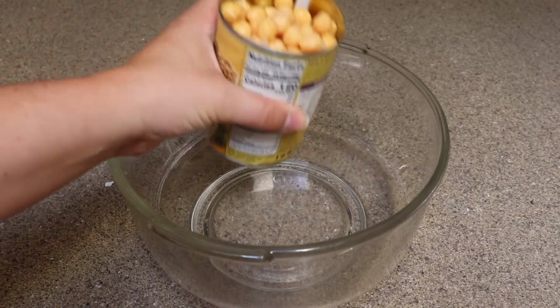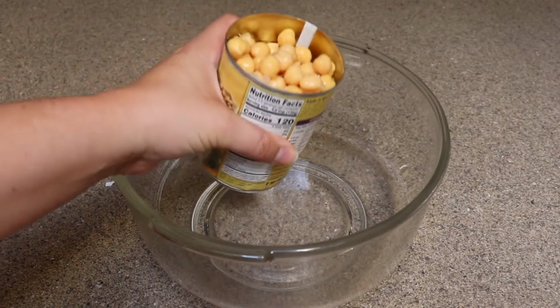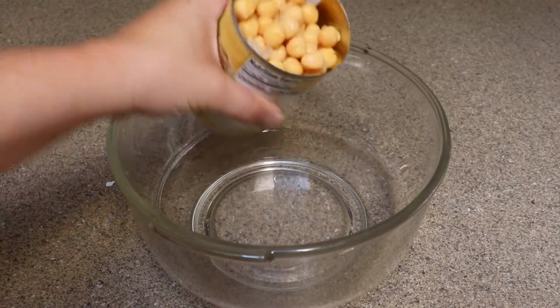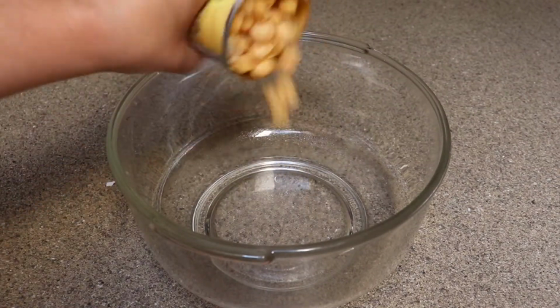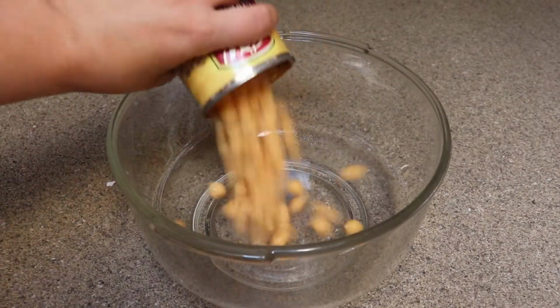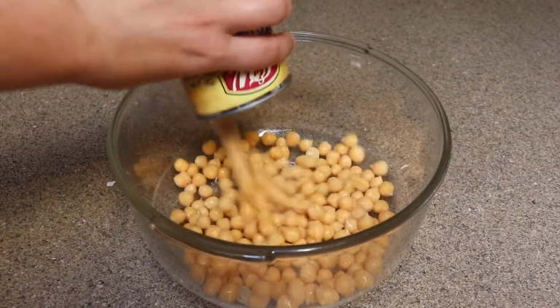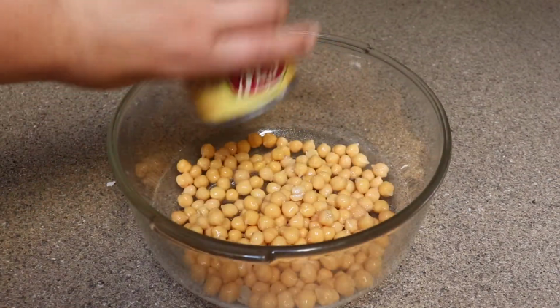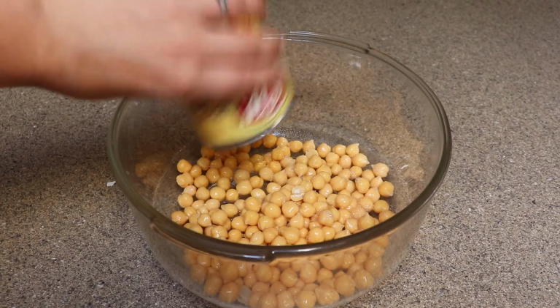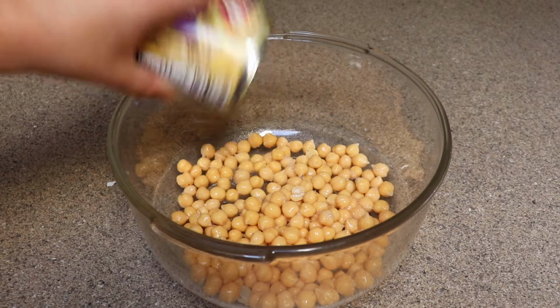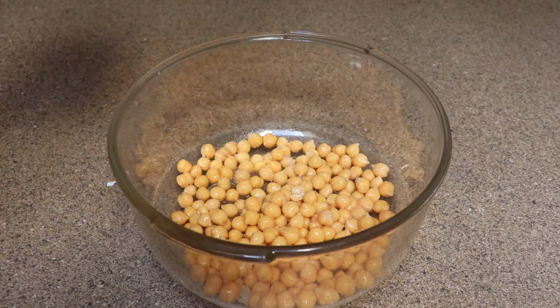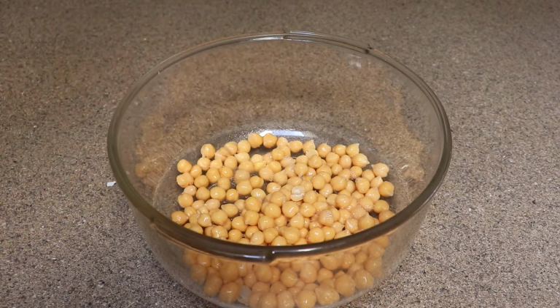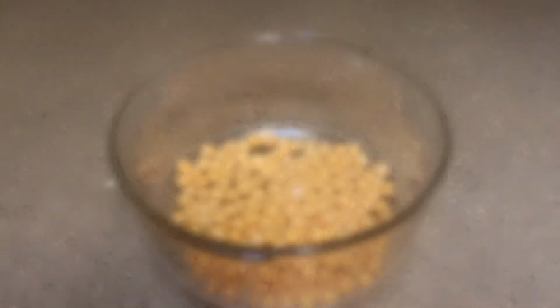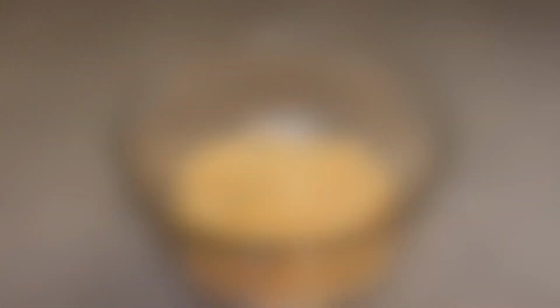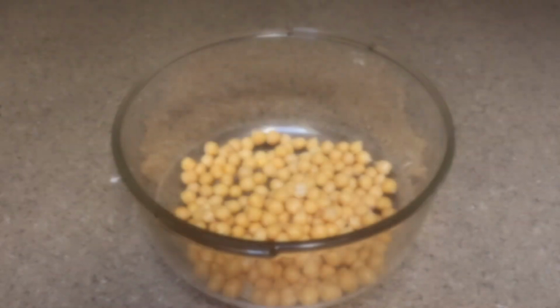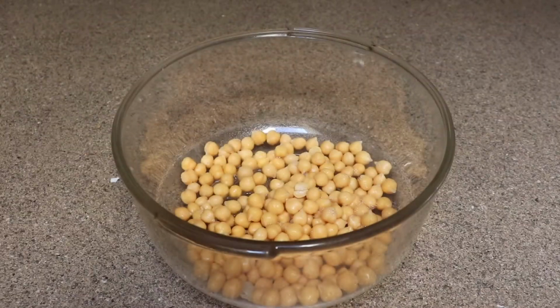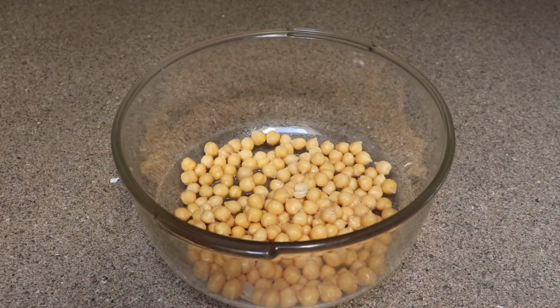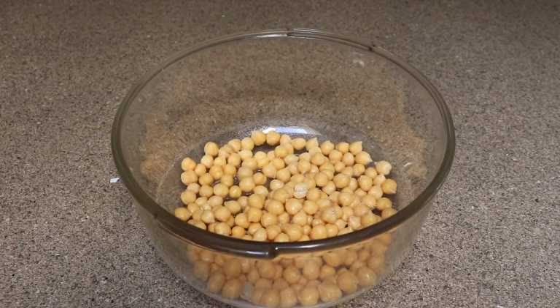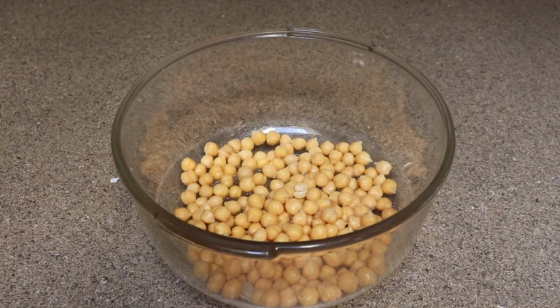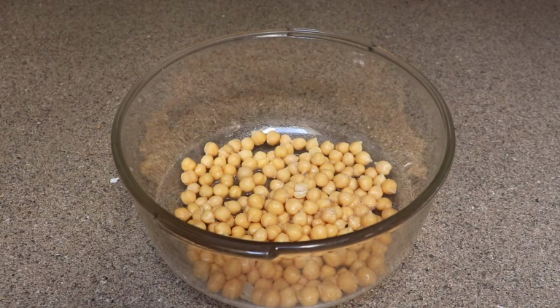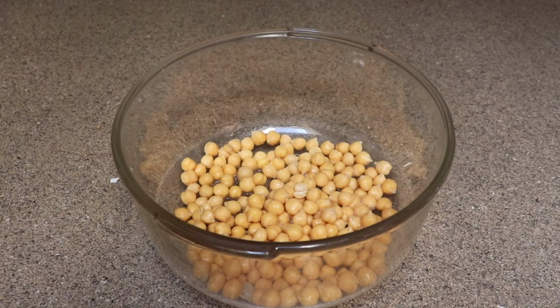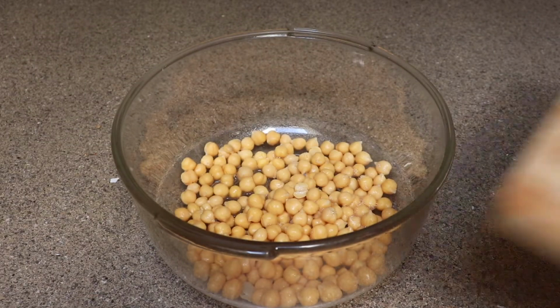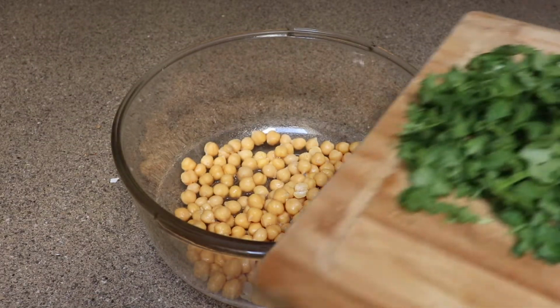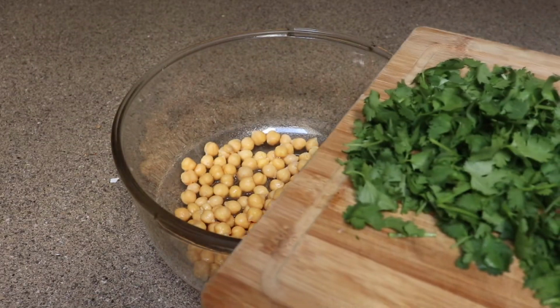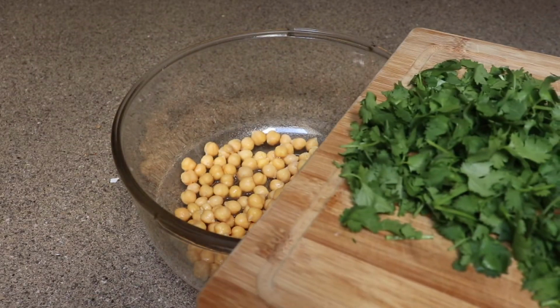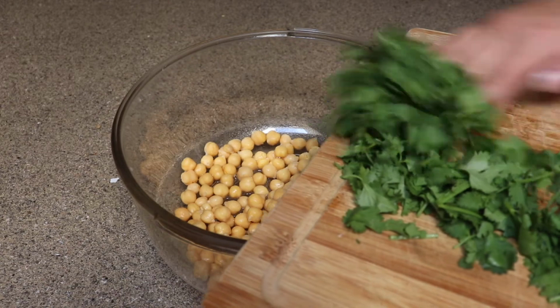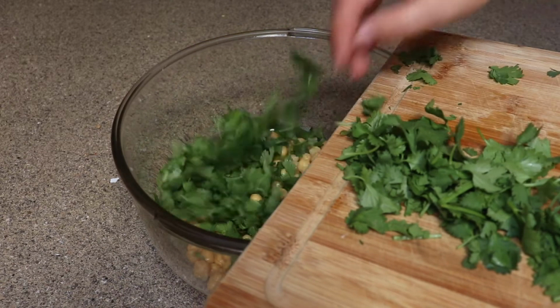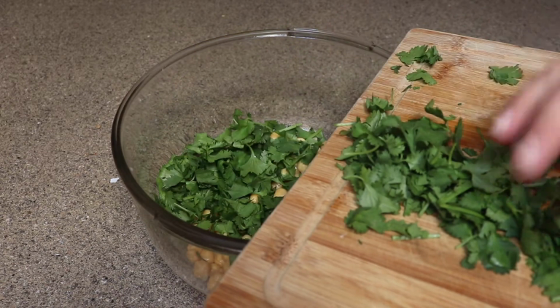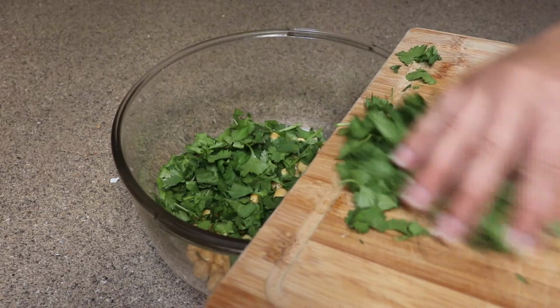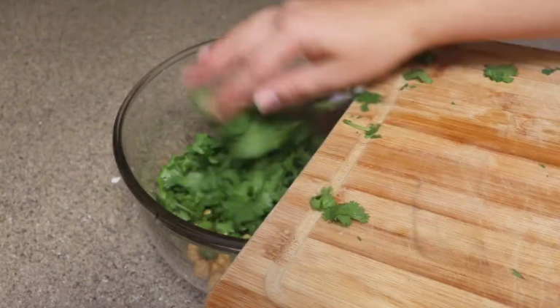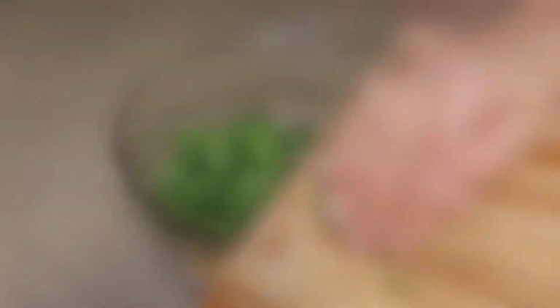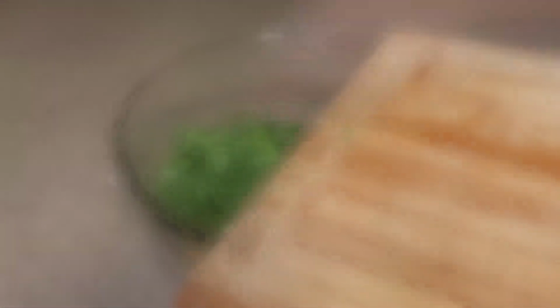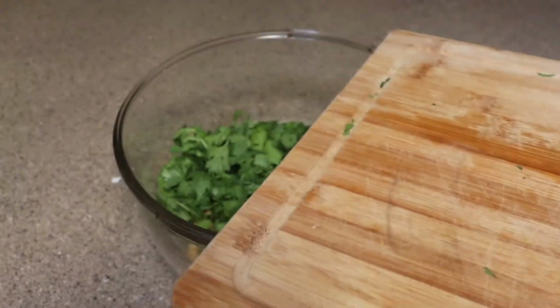In a large bowl or large food processor, I'm going to add one drained 15.5 ounce can of chickpeas, then I'm going to add all the vegetables I just chopped, minus the lemon.